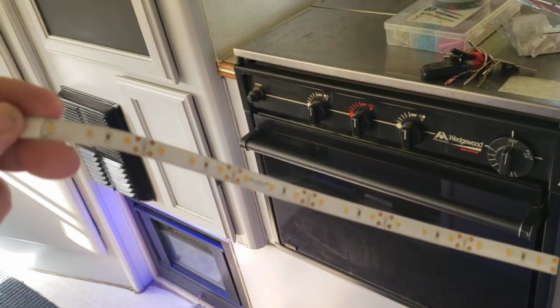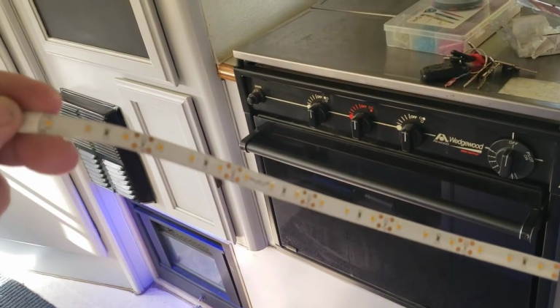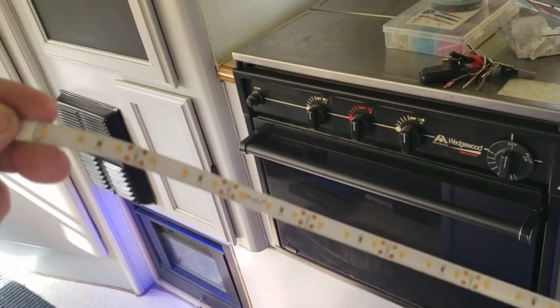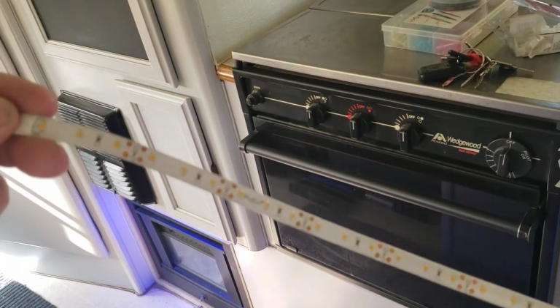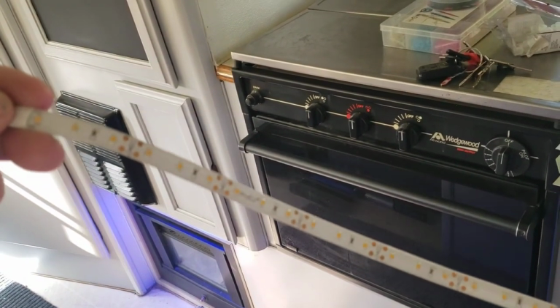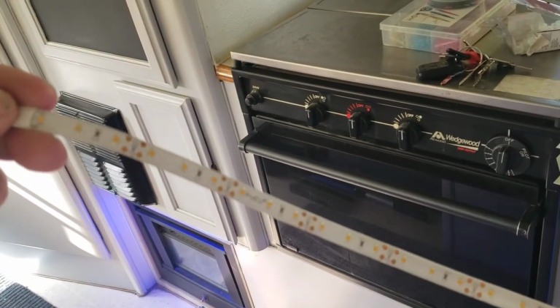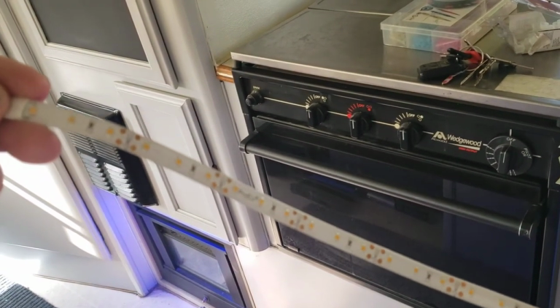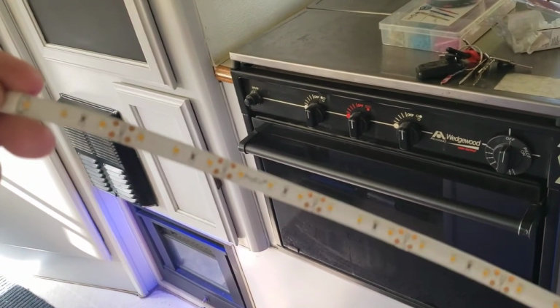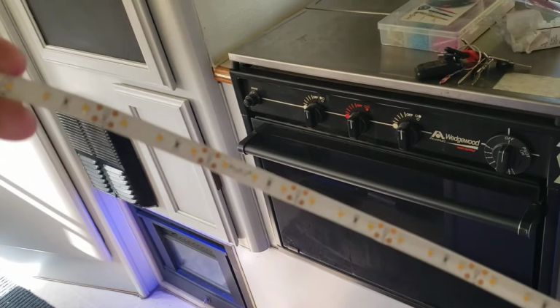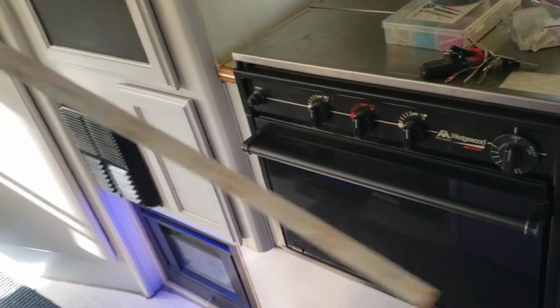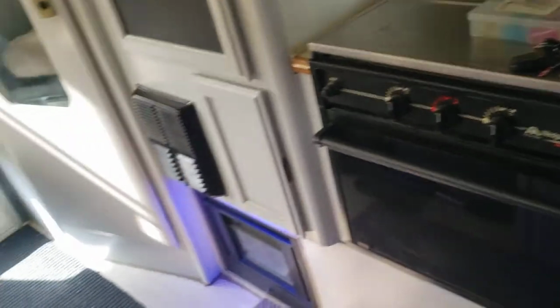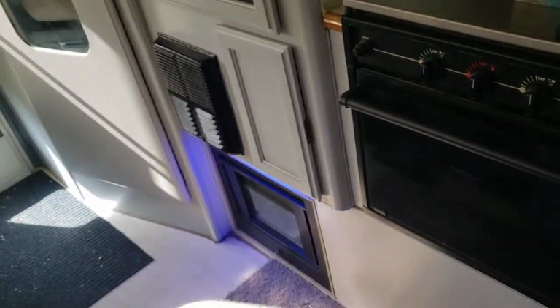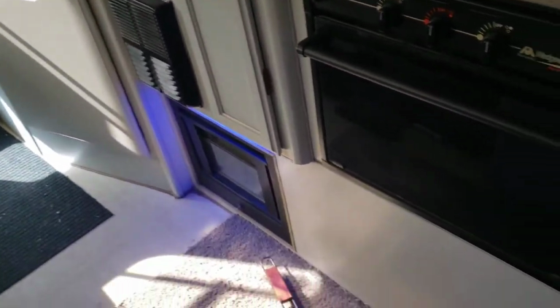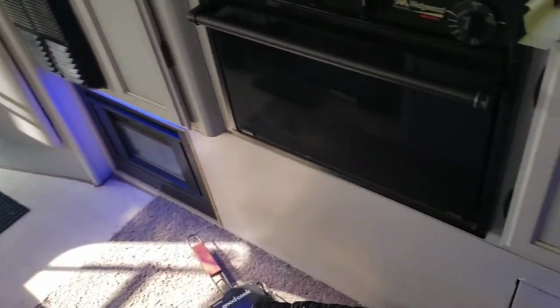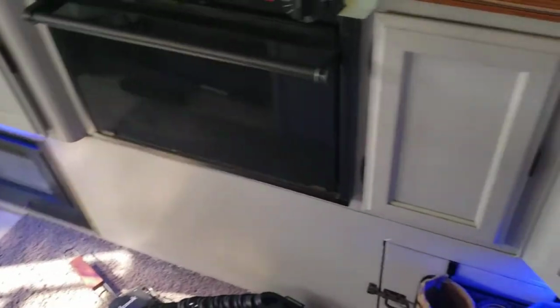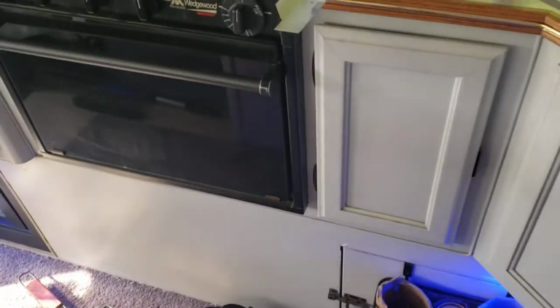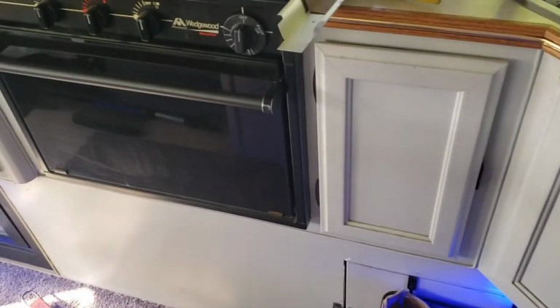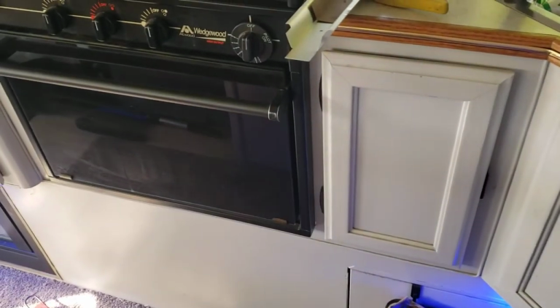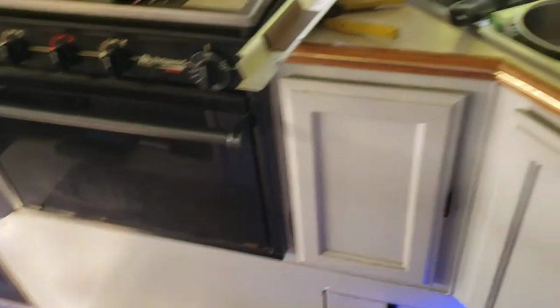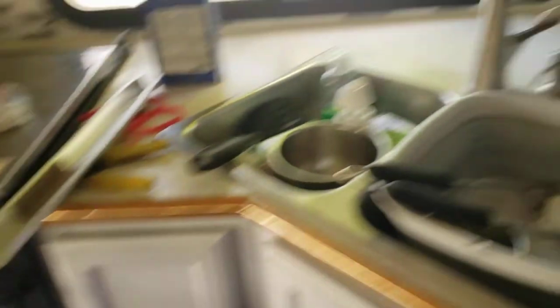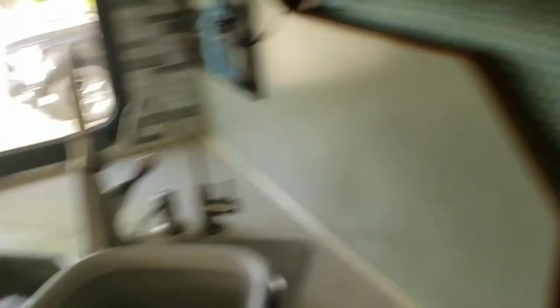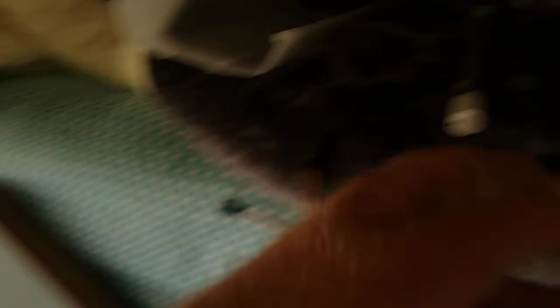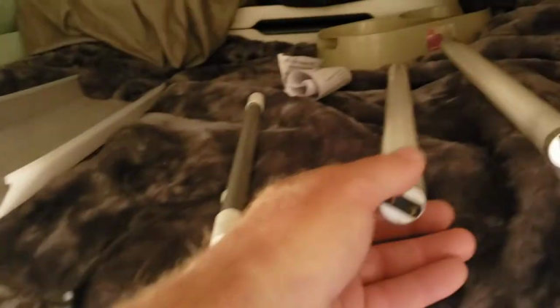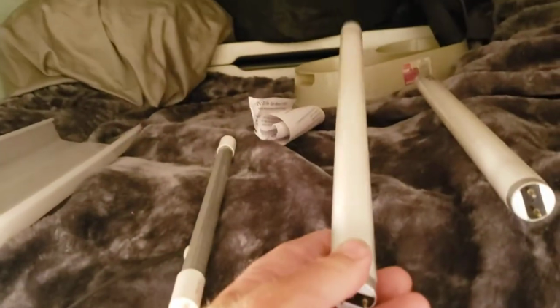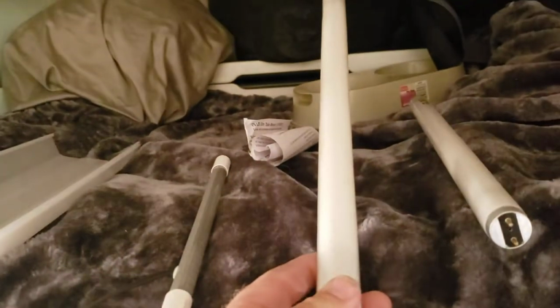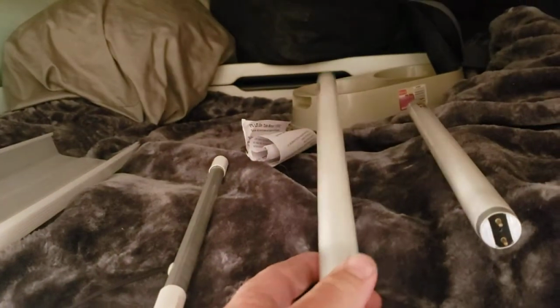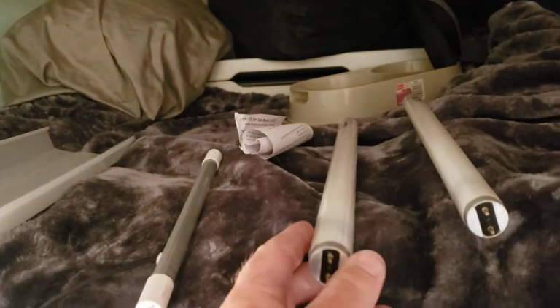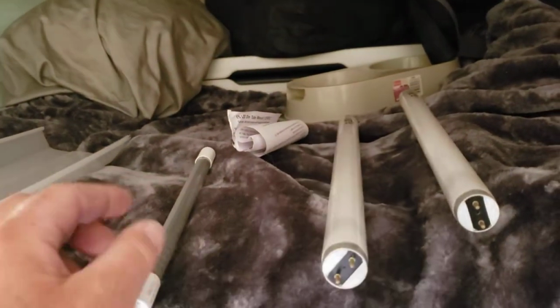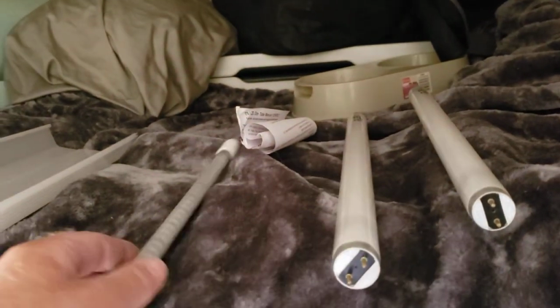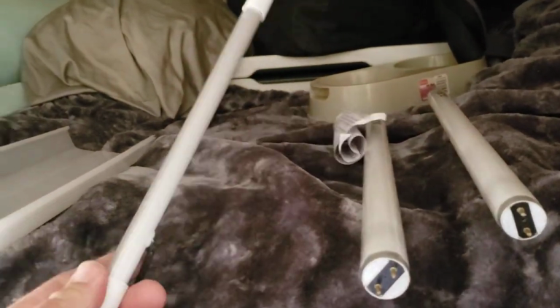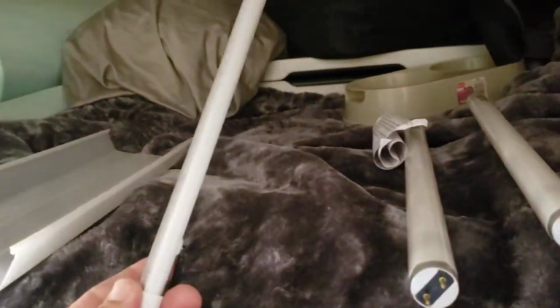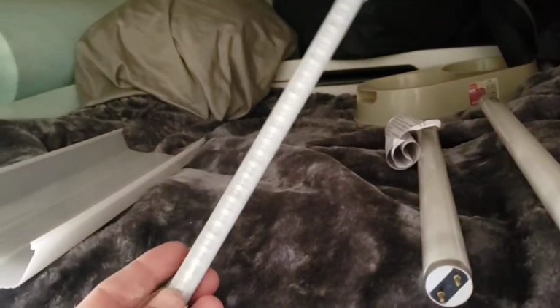I use these as an additional brake light in my boat trailer to add brightness in the rear. I use this one as the night light here.